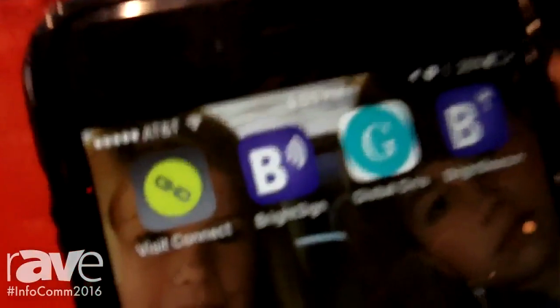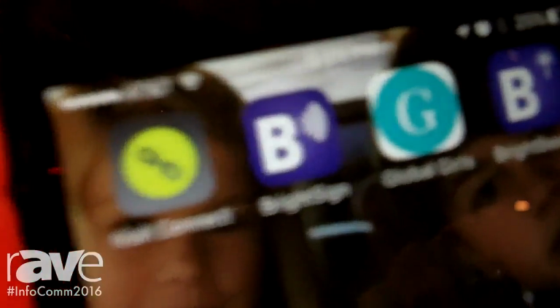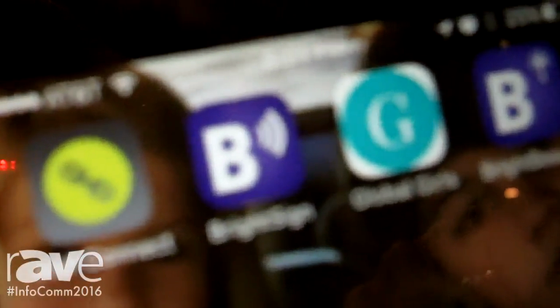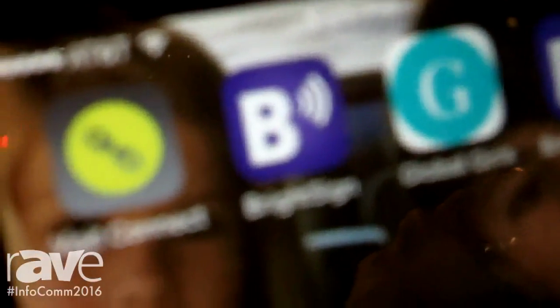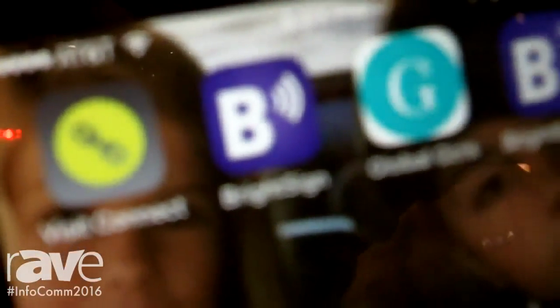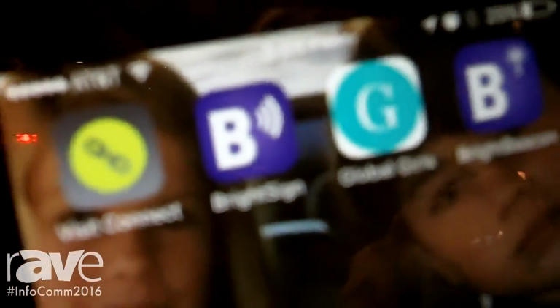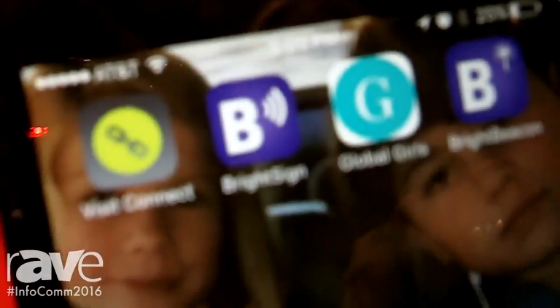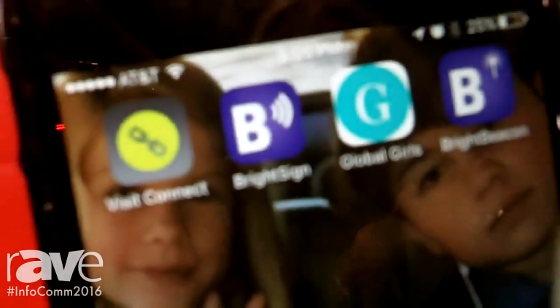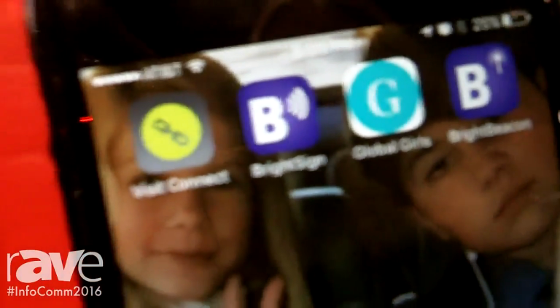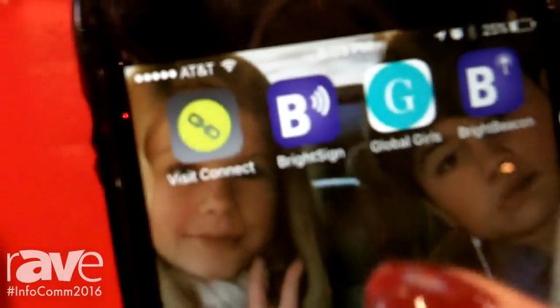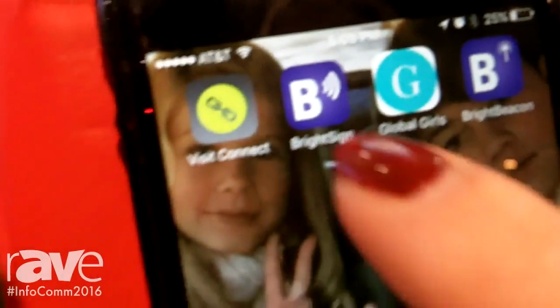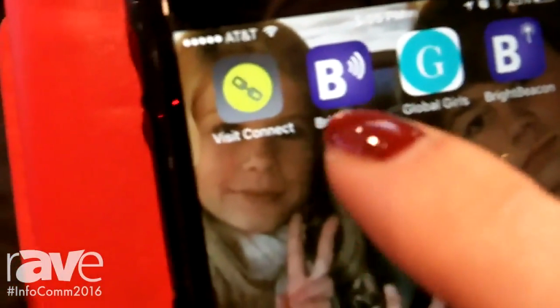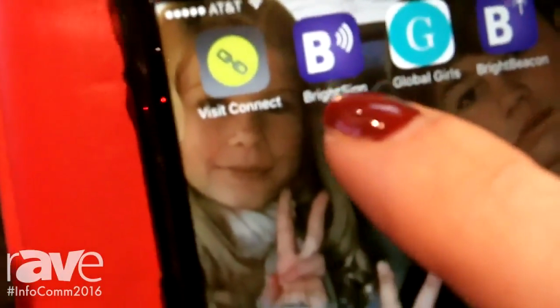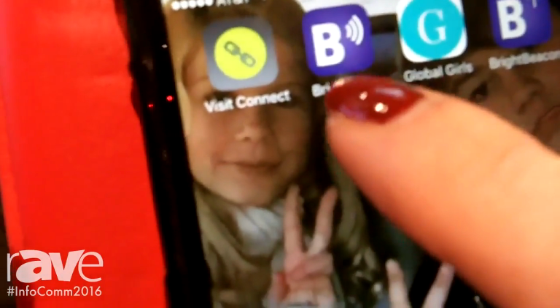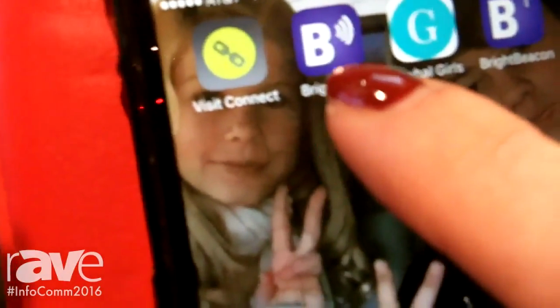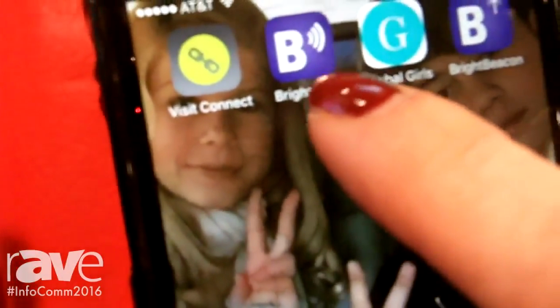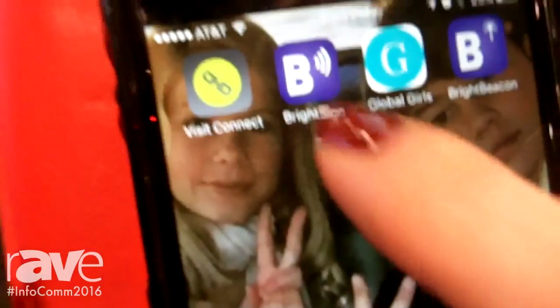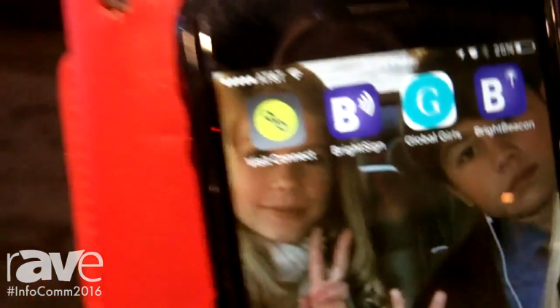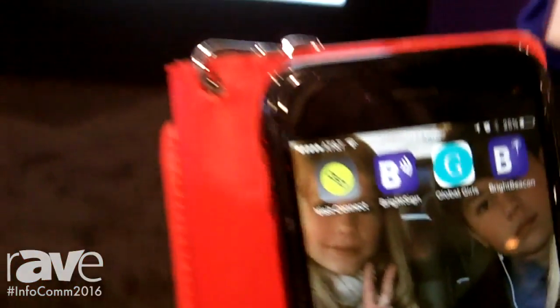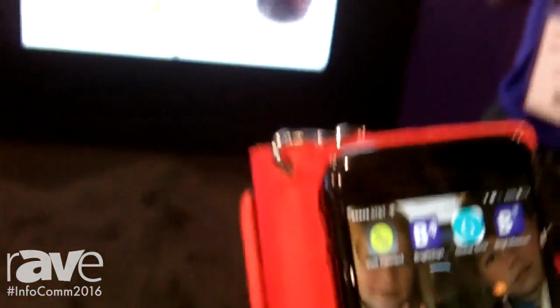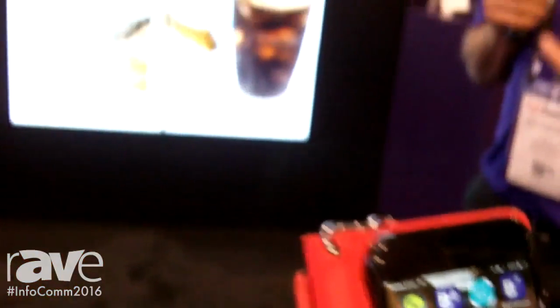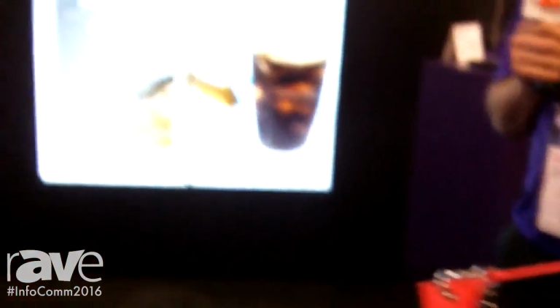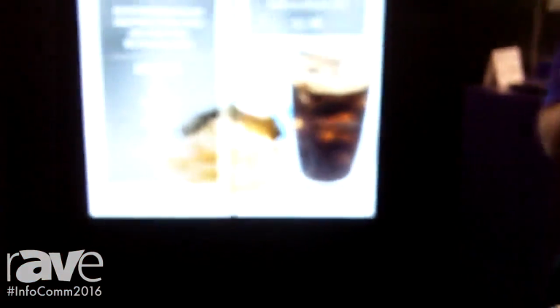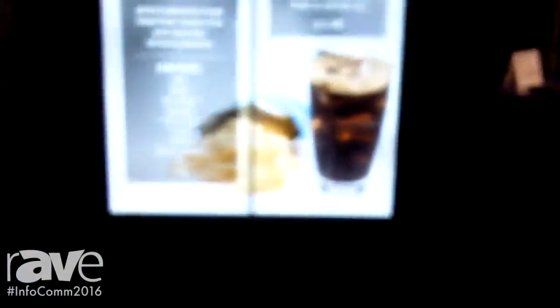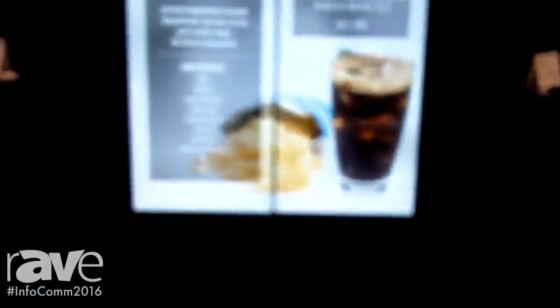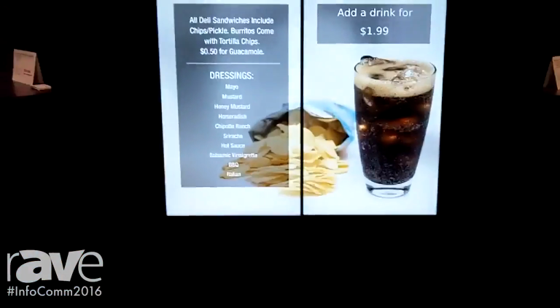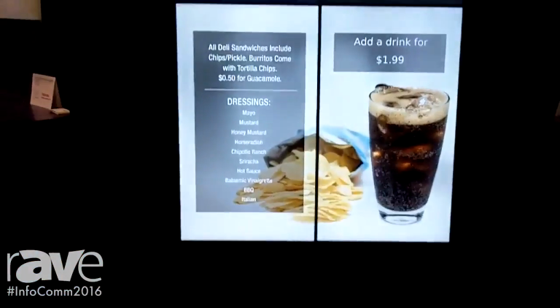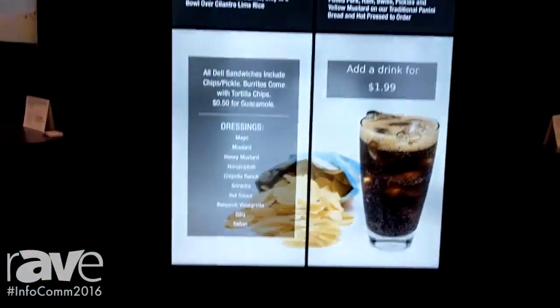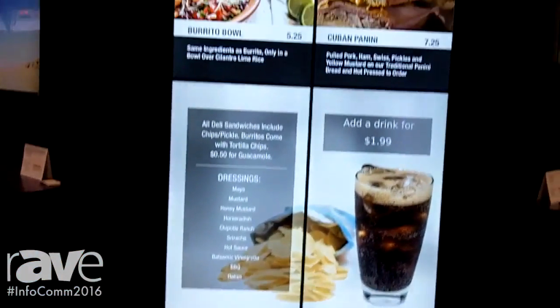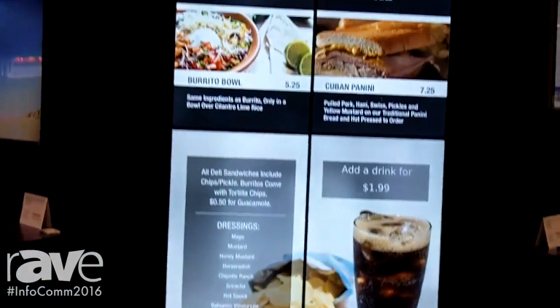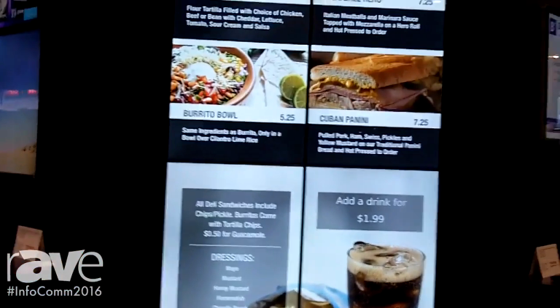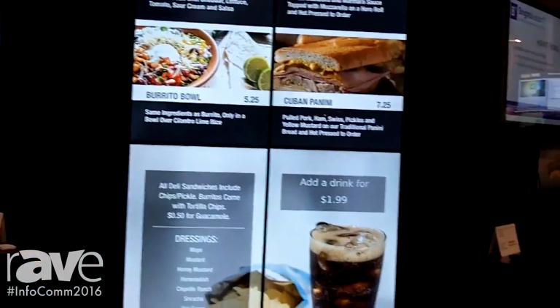So it really gives you the ability to have both compelling content on the screen with great big video walls and the ability to change it on the fly.